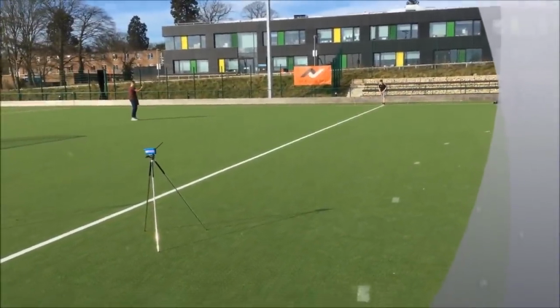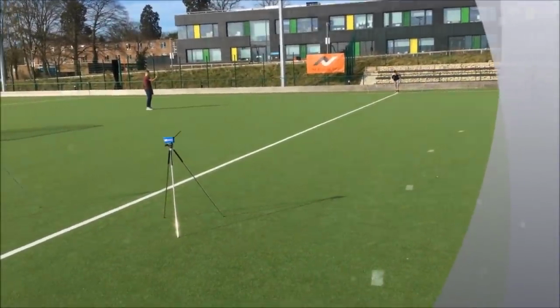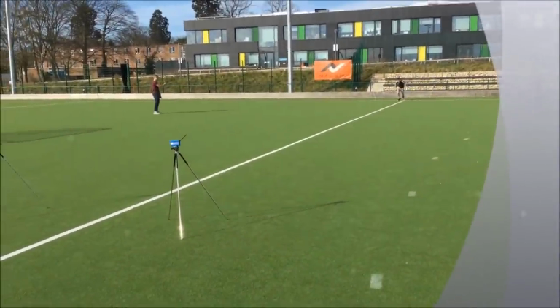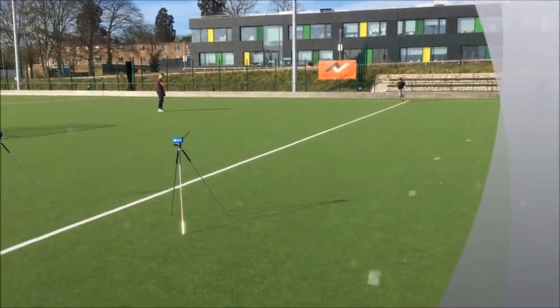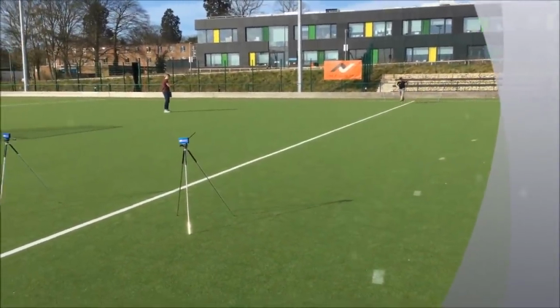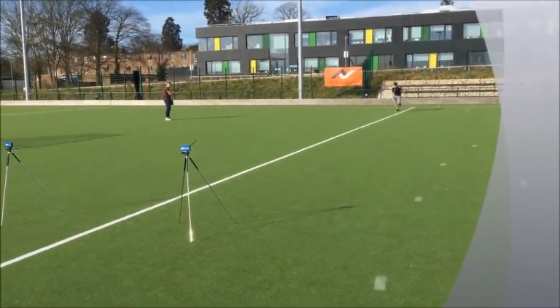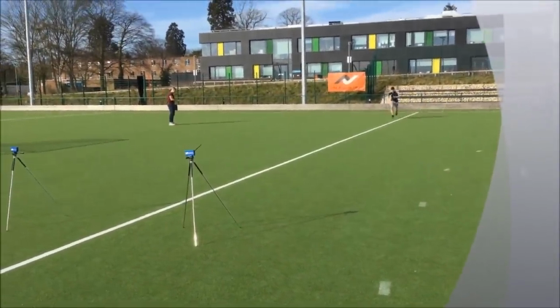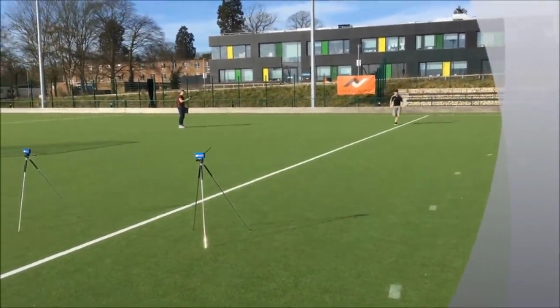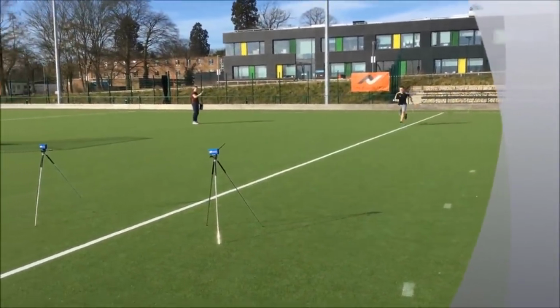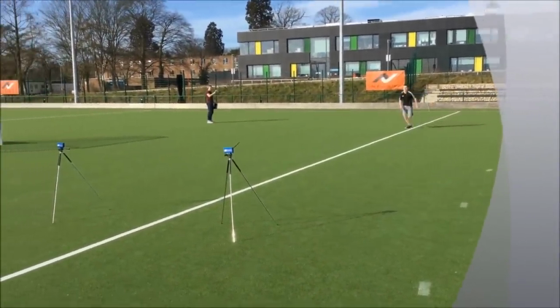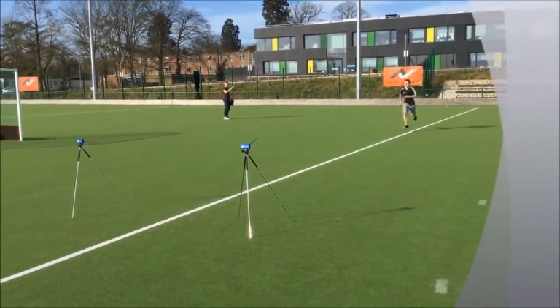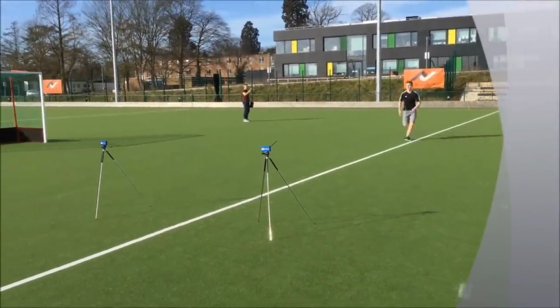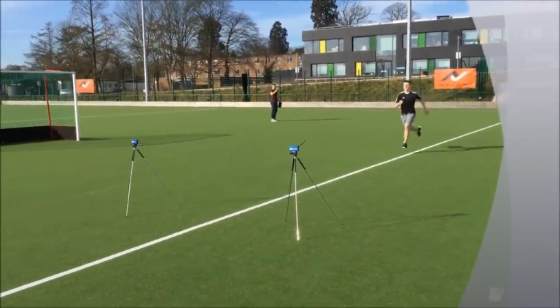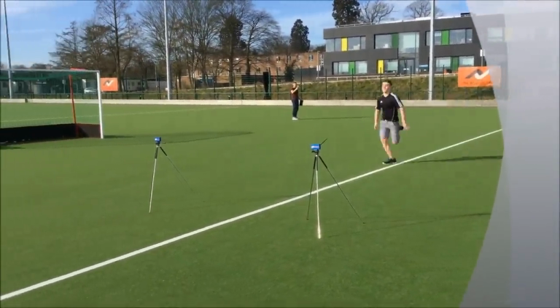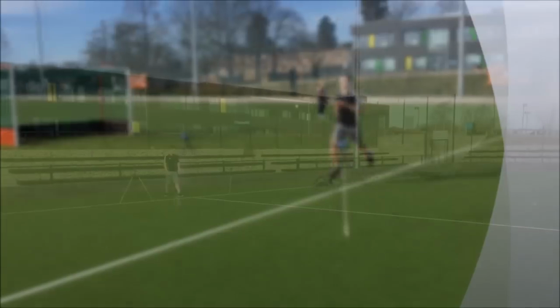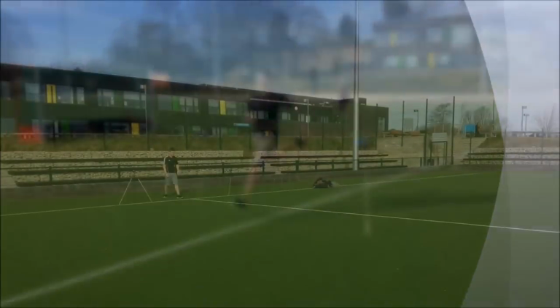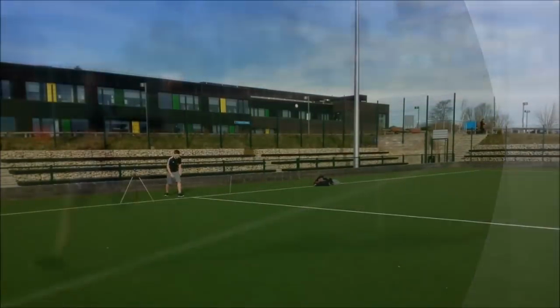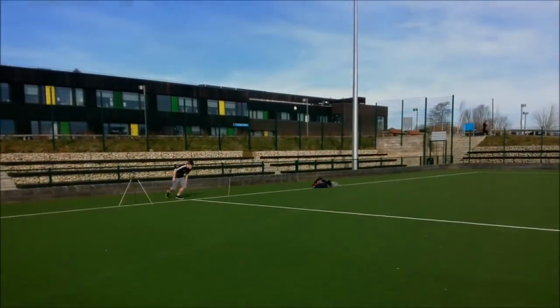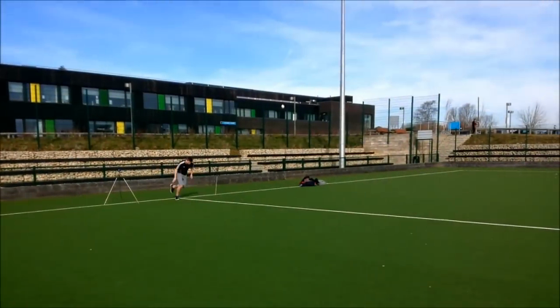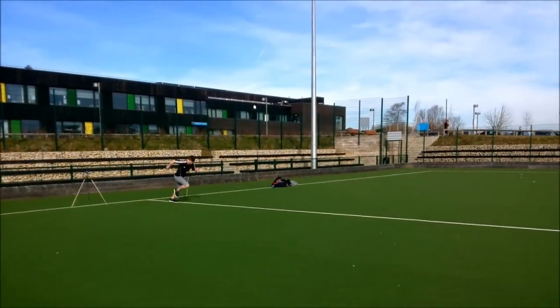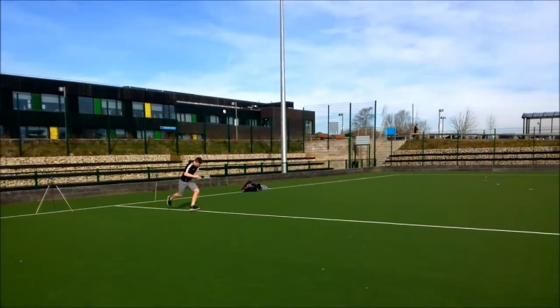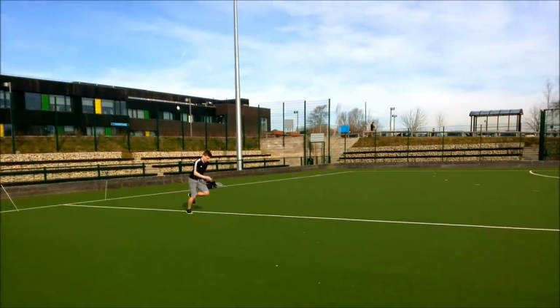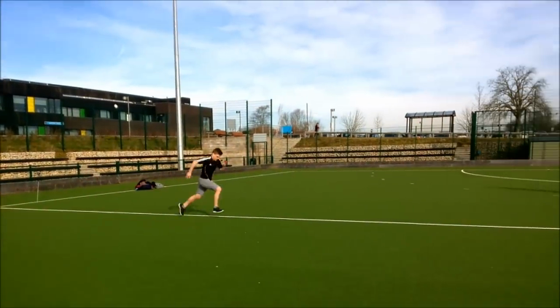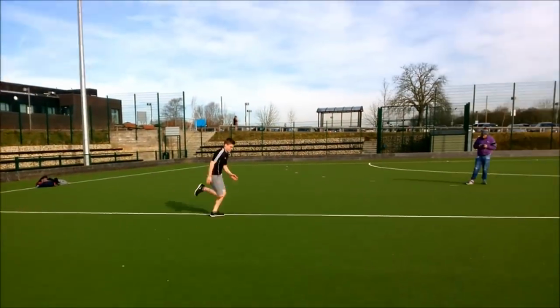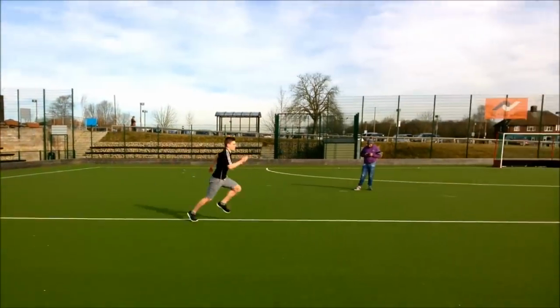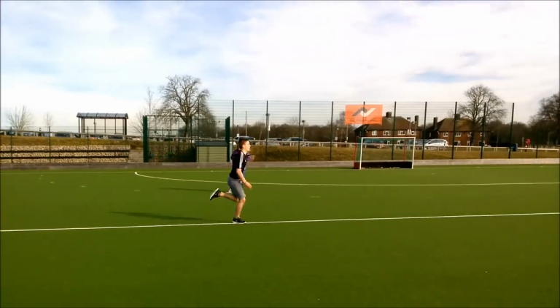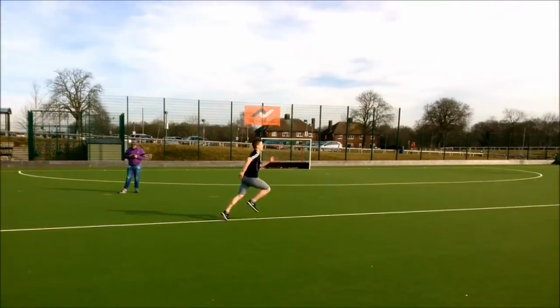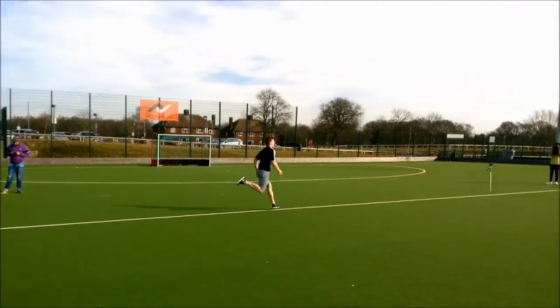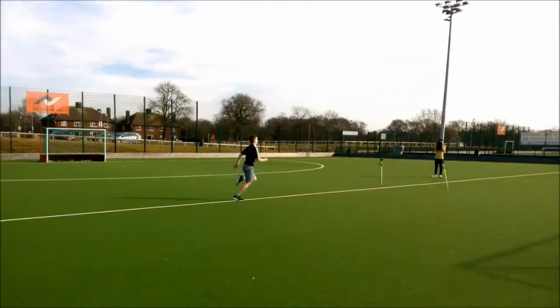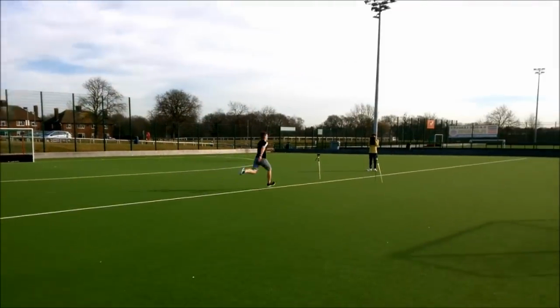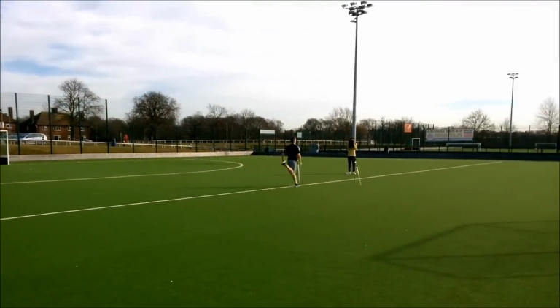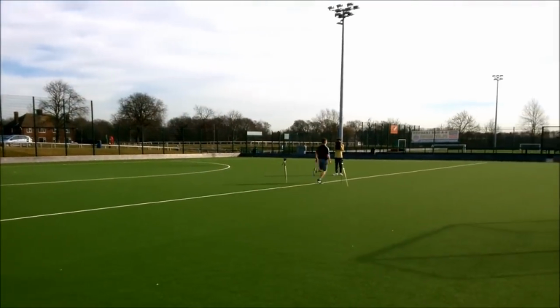To complete the test, the client required two timing gates and a flat surface. Upon completing a risk assessment of what is a flat yet slippery surface, the client wore appropriate footwear to accommodate.